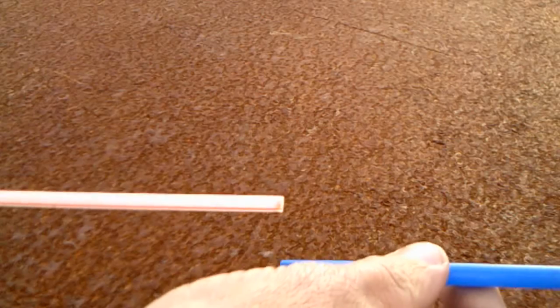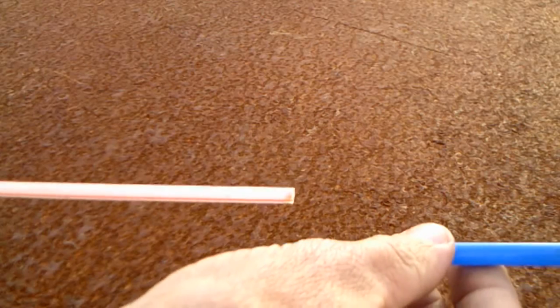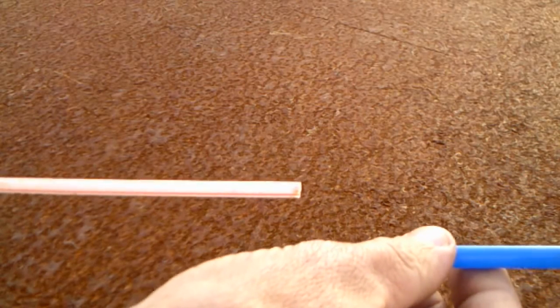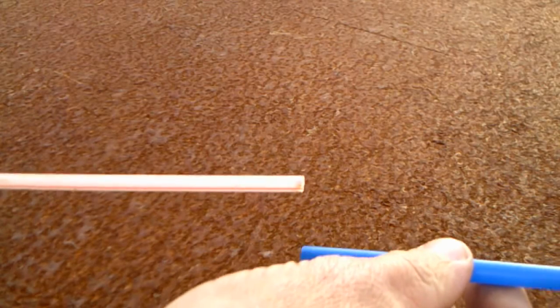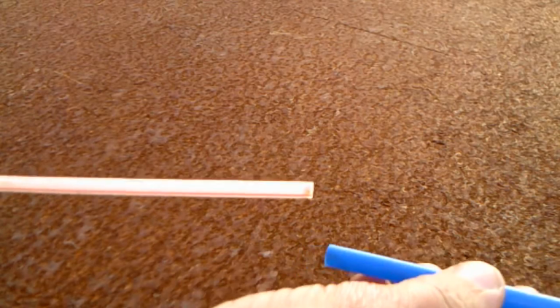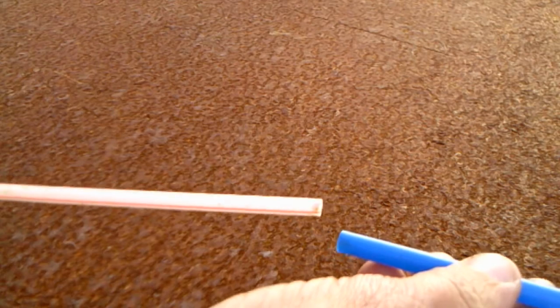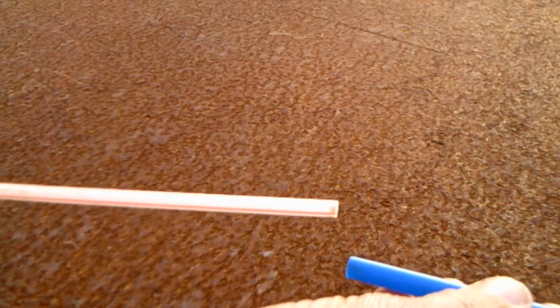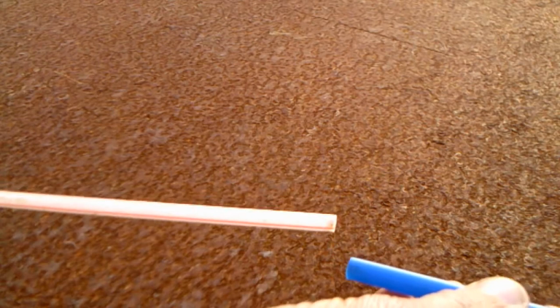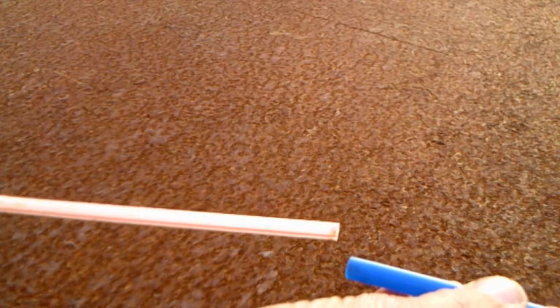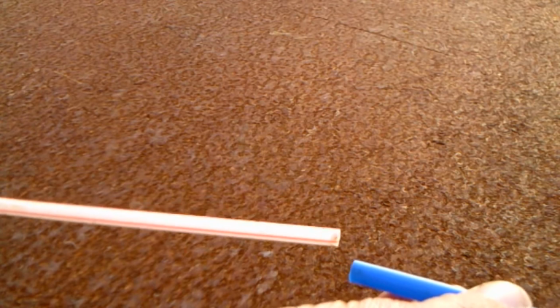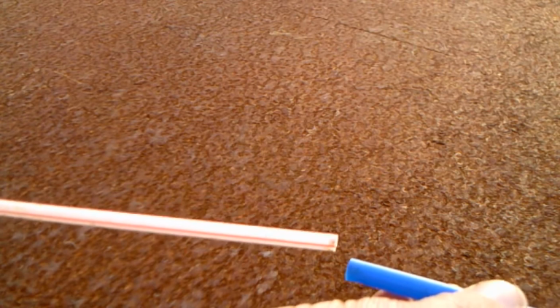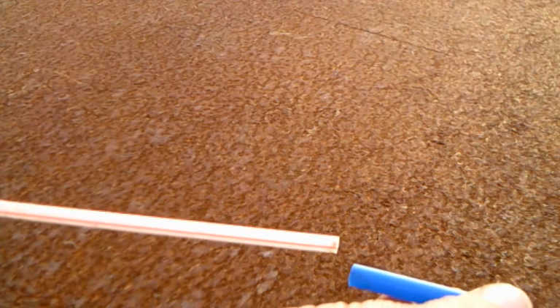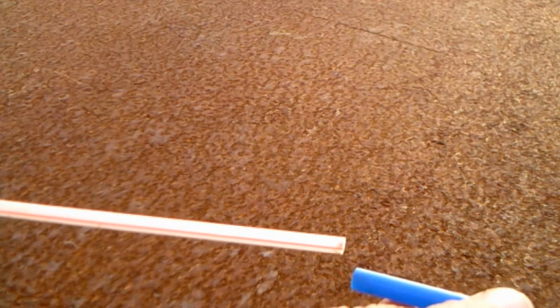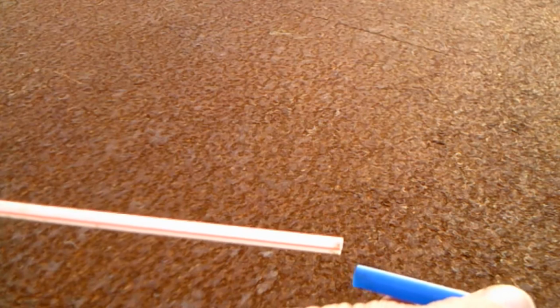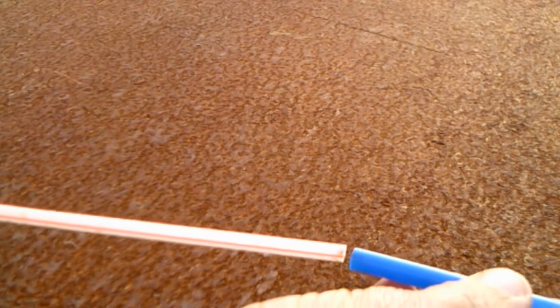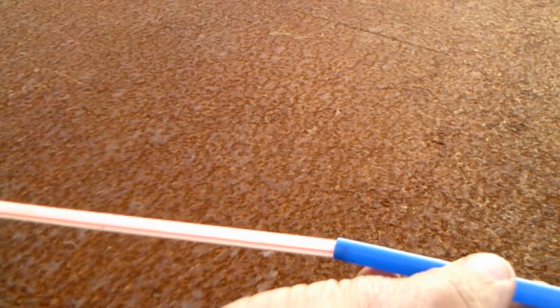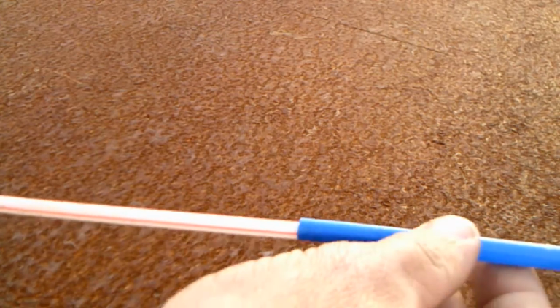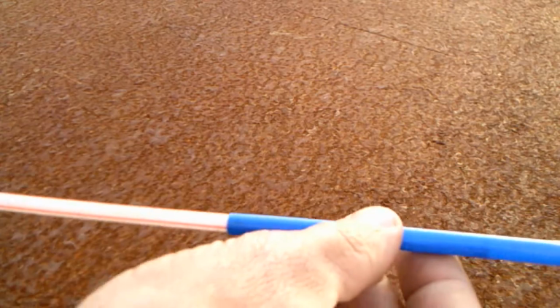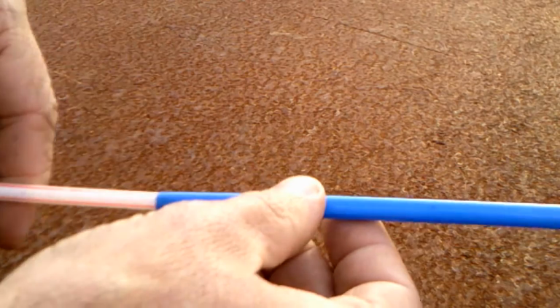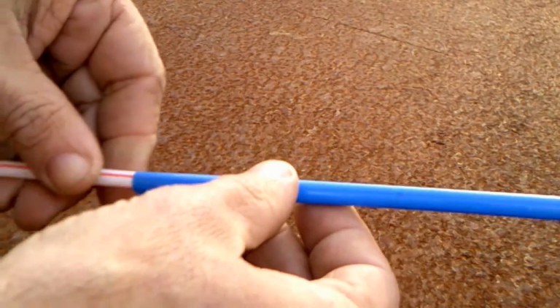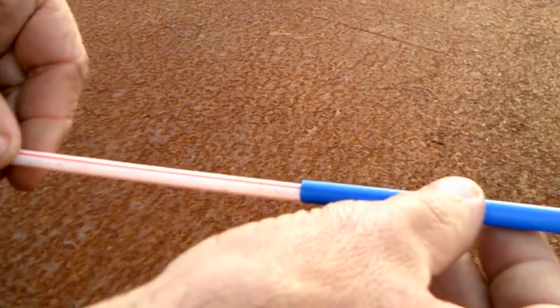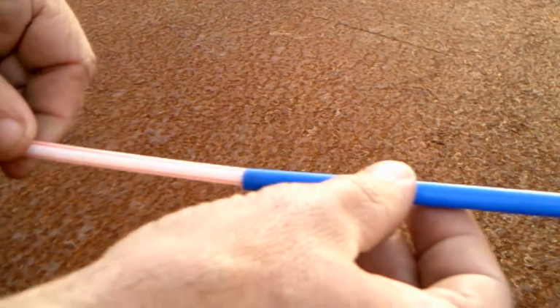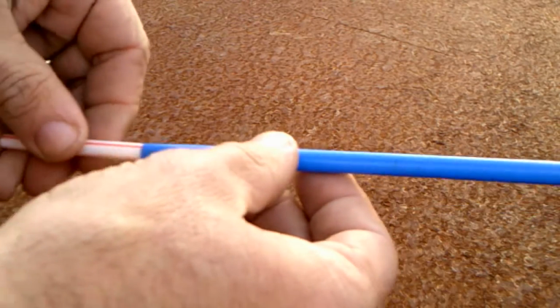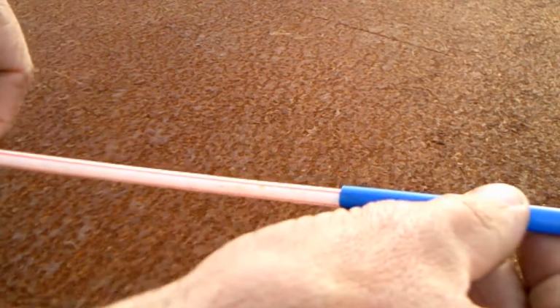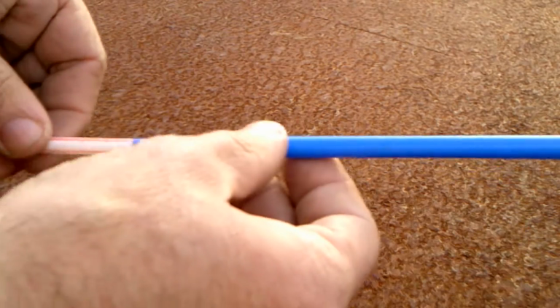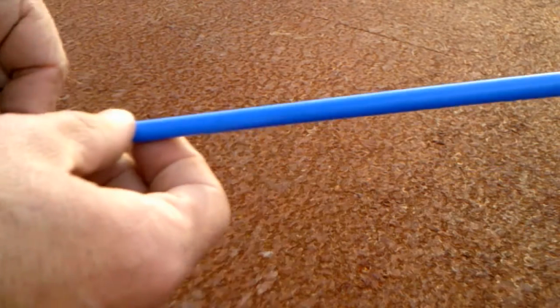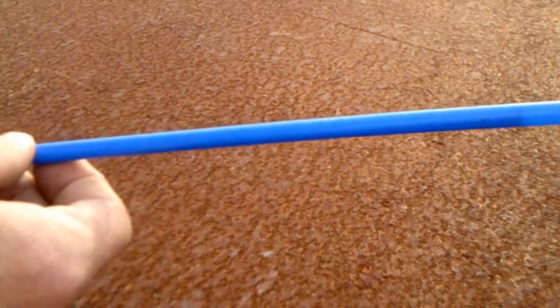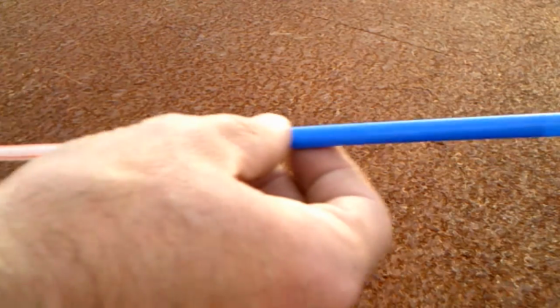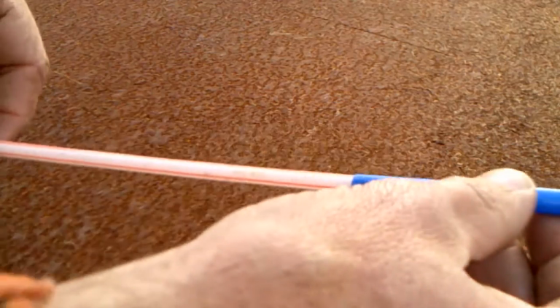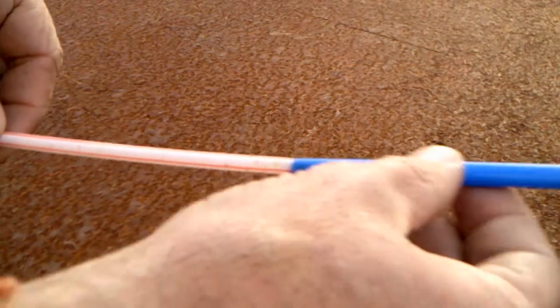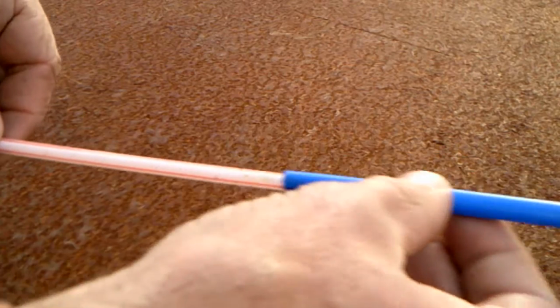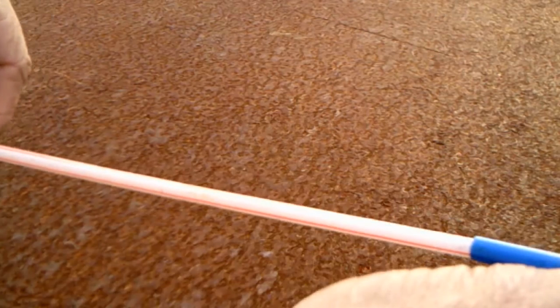Make sure that the two straws are different diameters, one smaller and one larger, so that one will slide over the other one during launch.